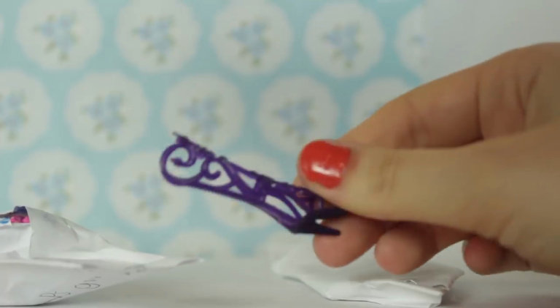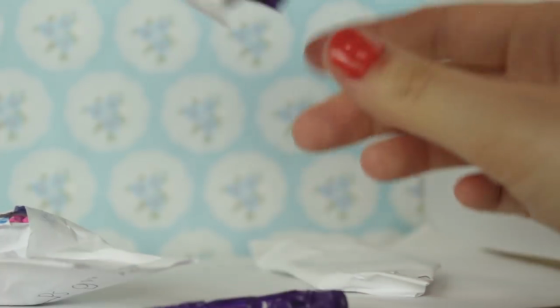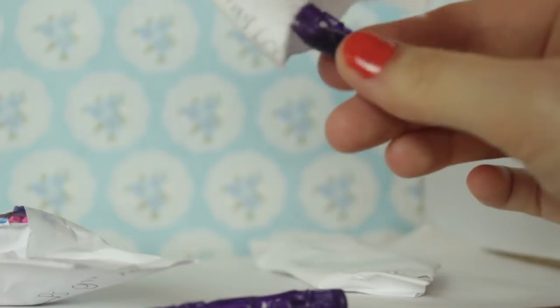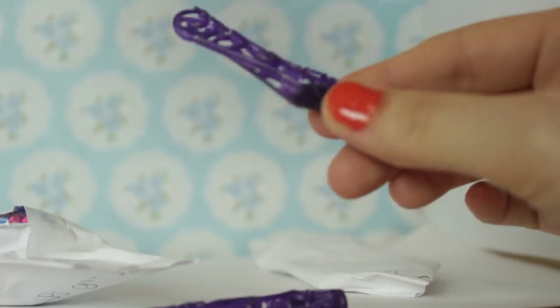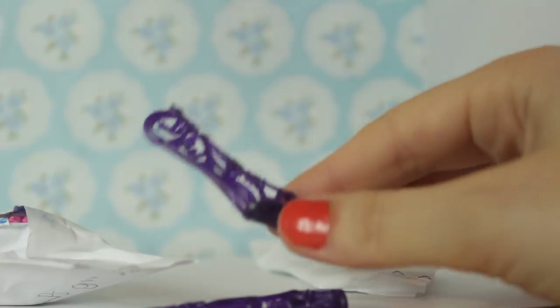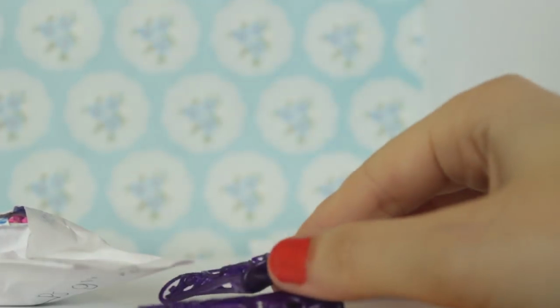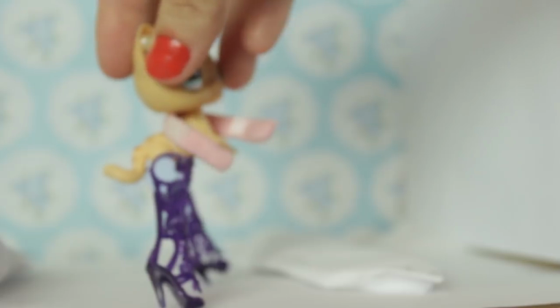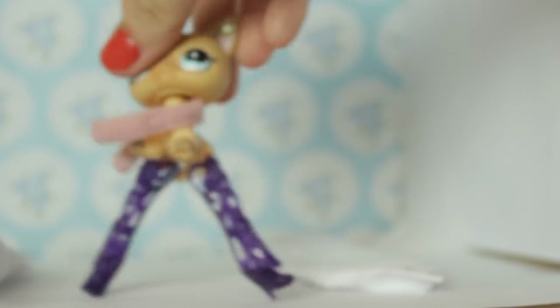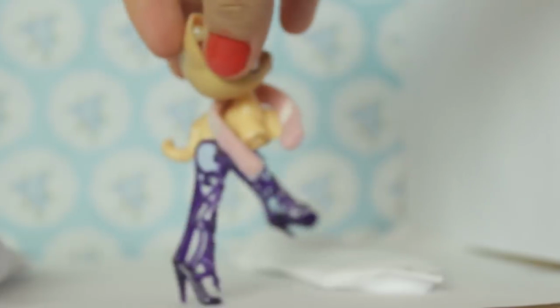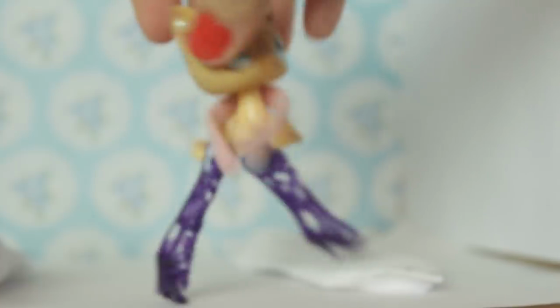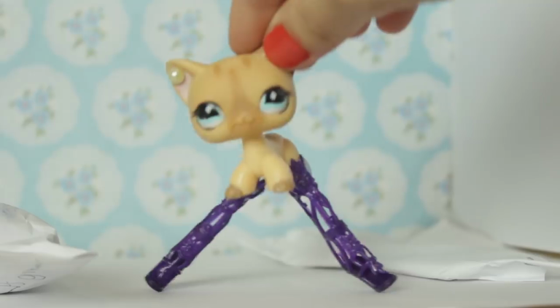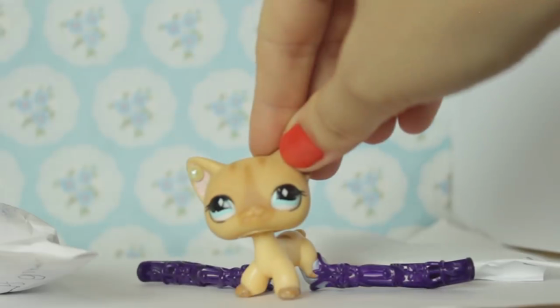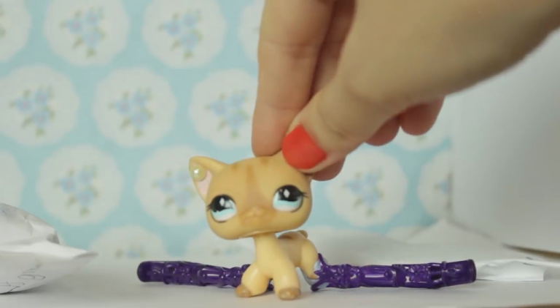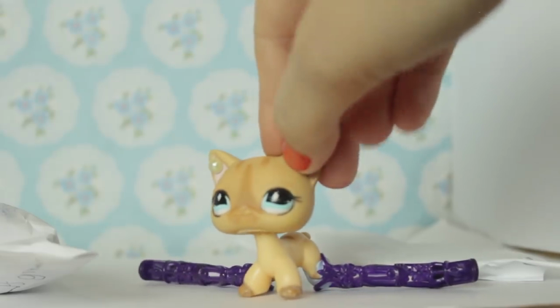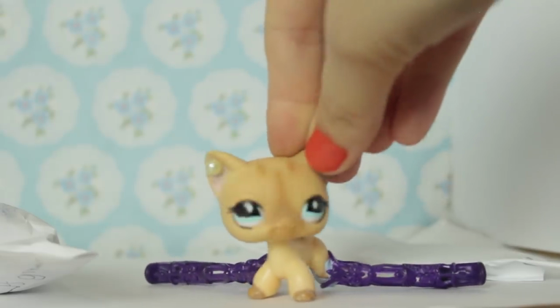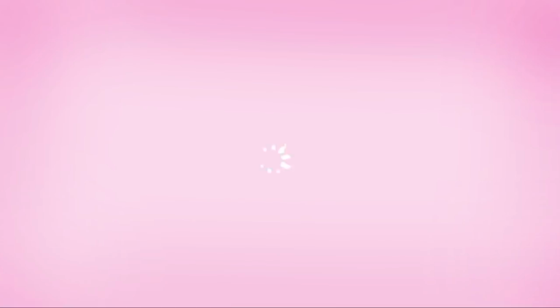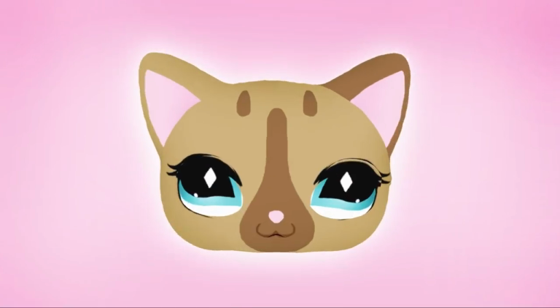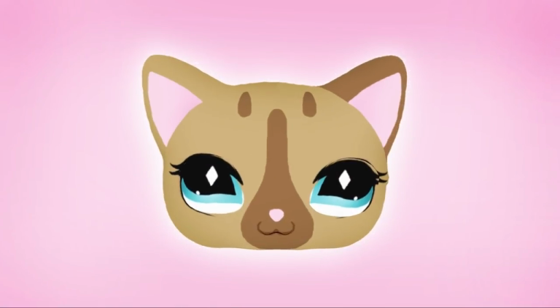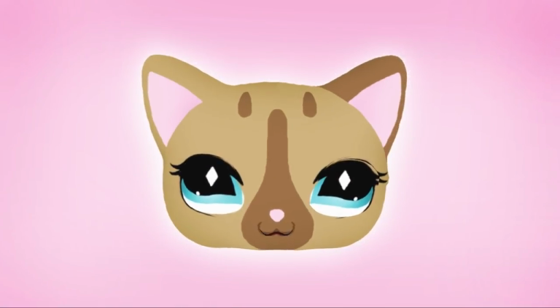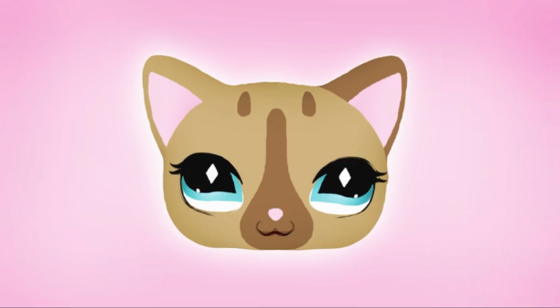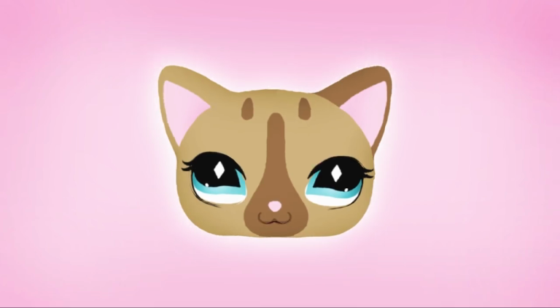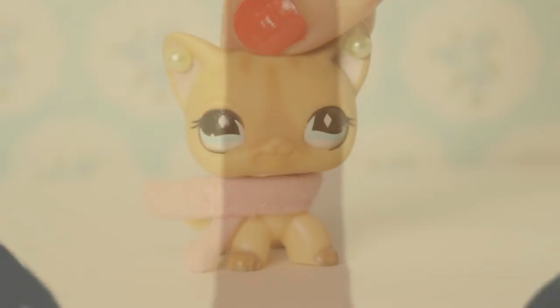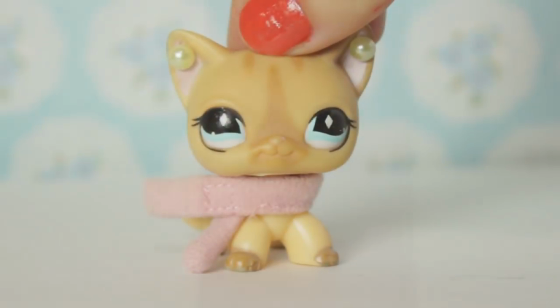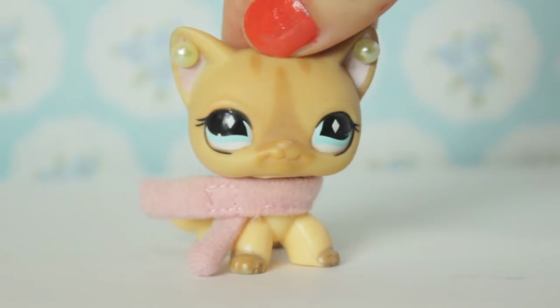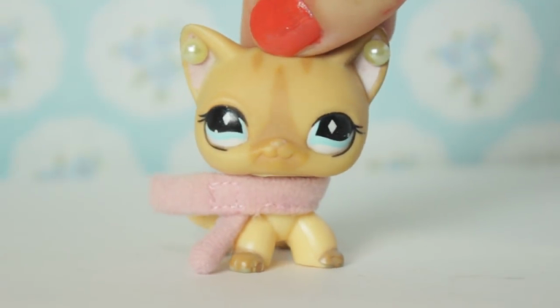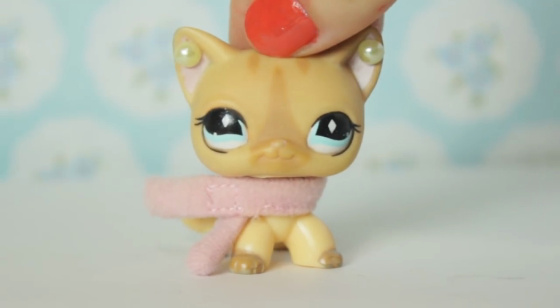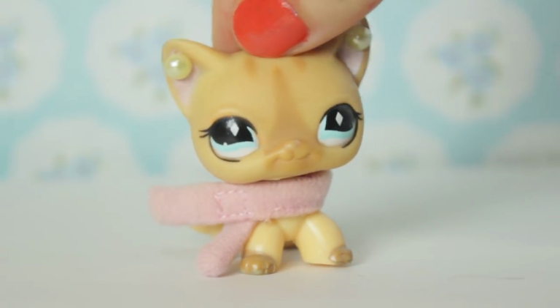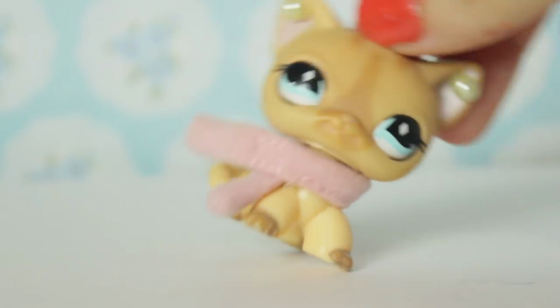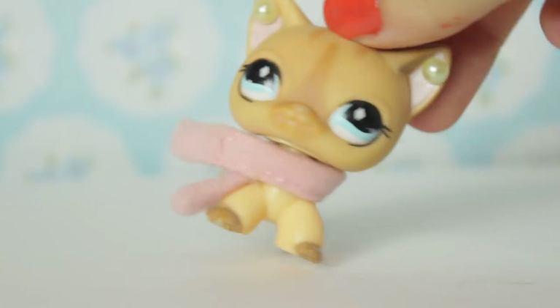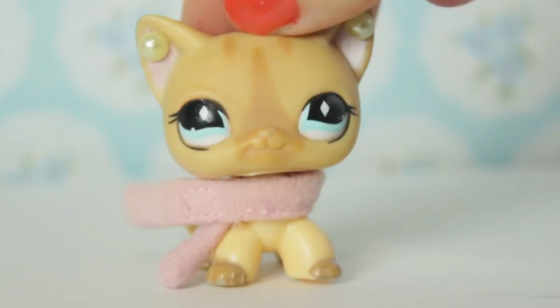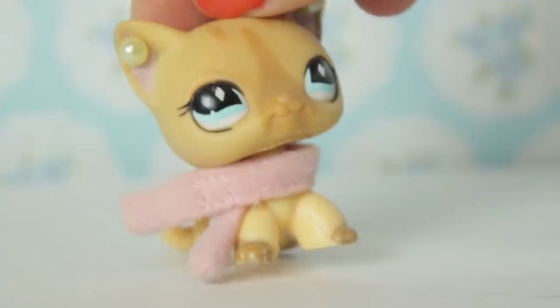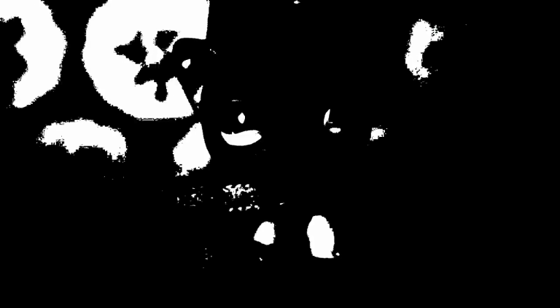Oh my gosh she sent me more boots! Alice LPS! Hey everyone and welcome to episode 26 of Fan Mail Time!